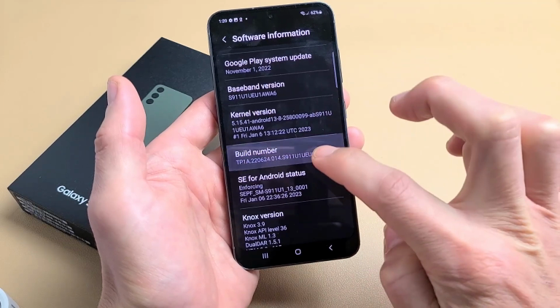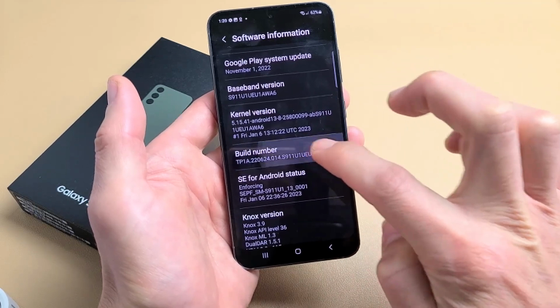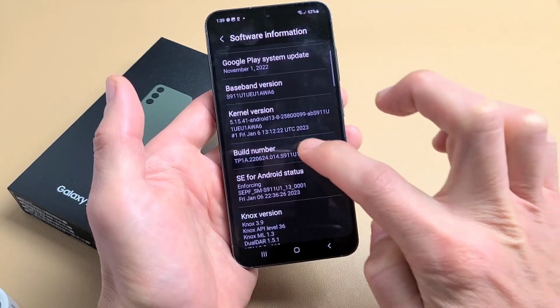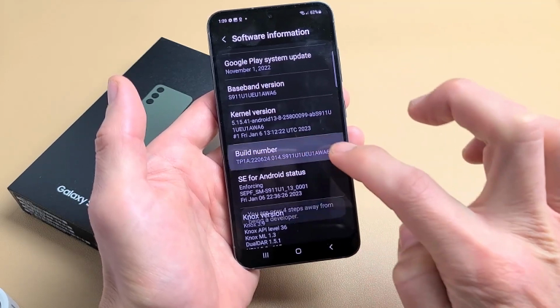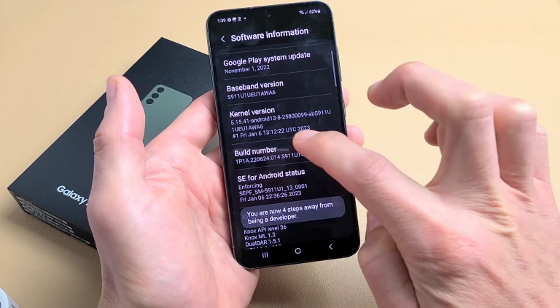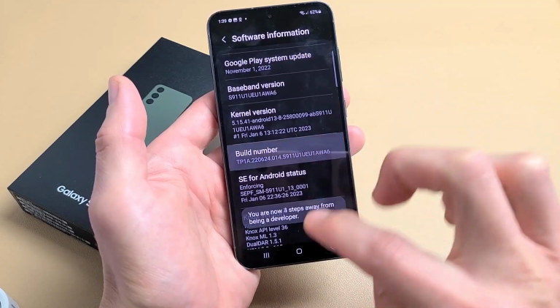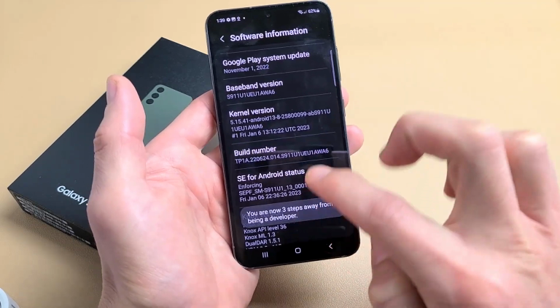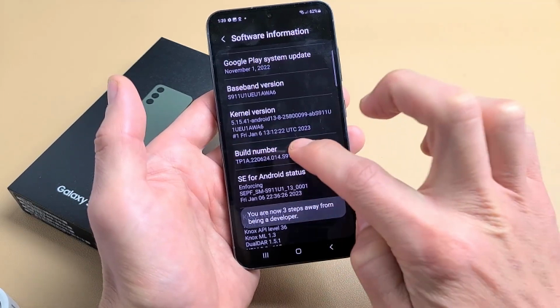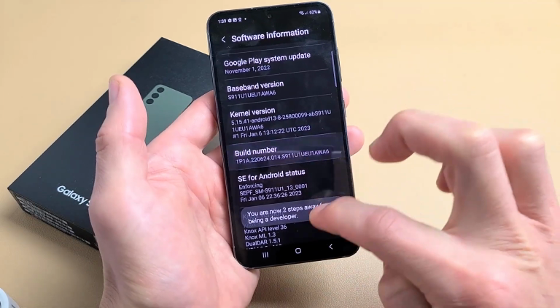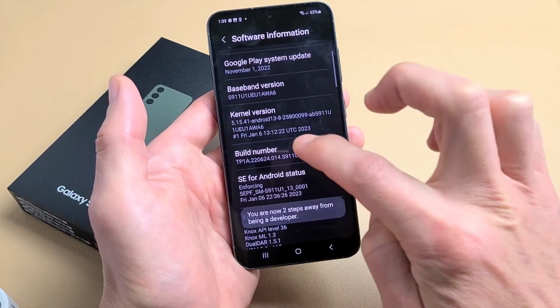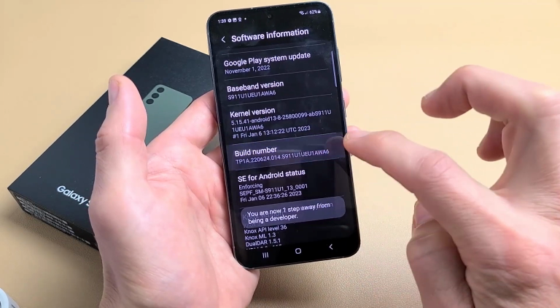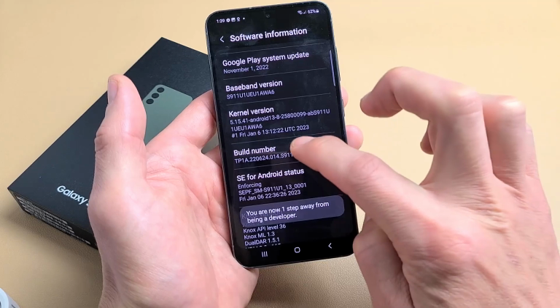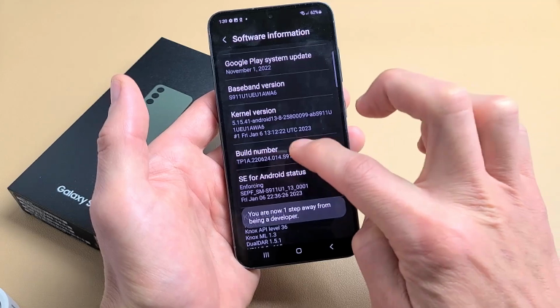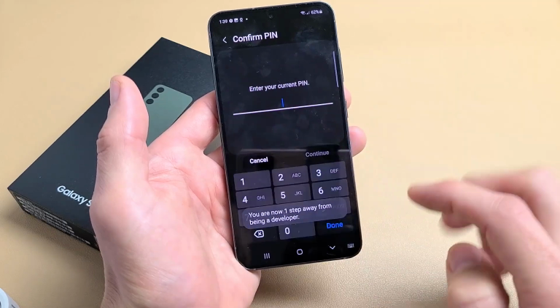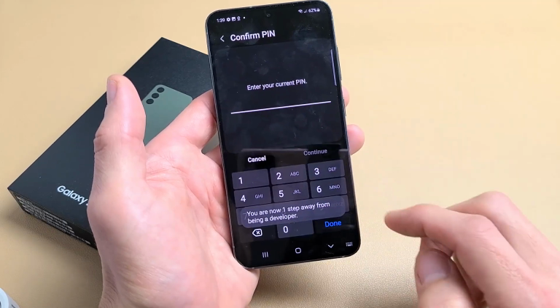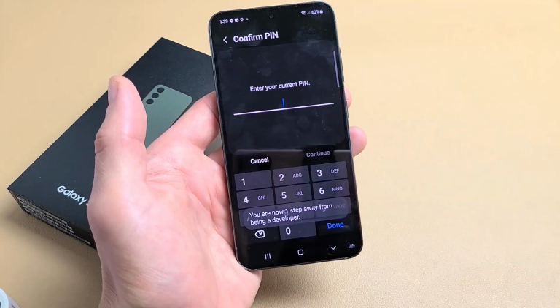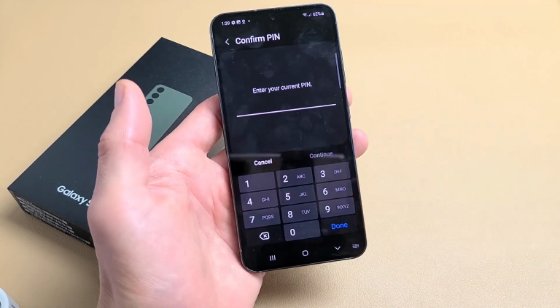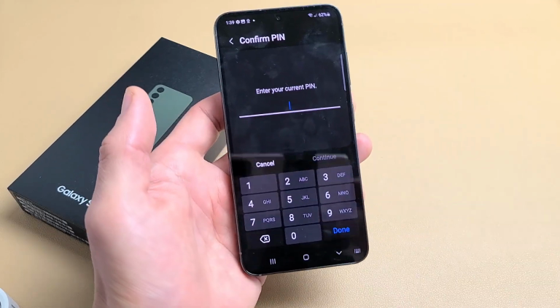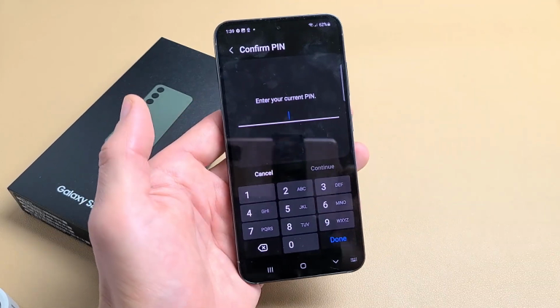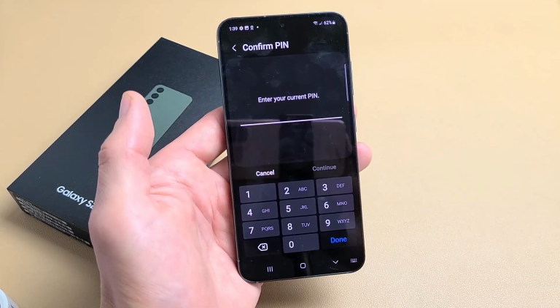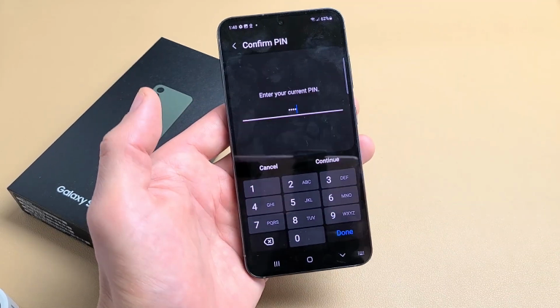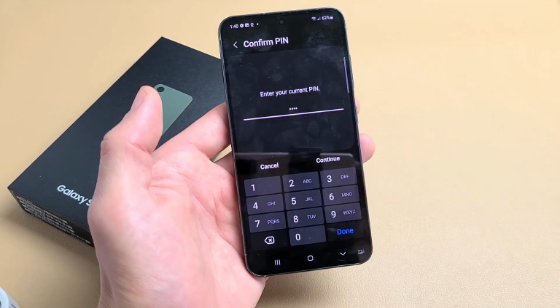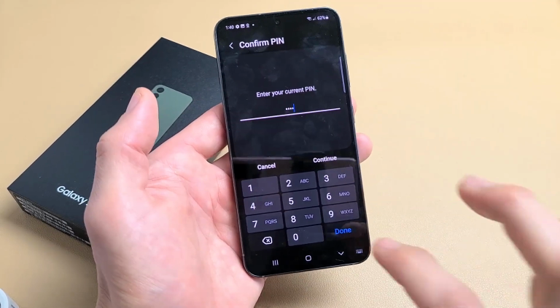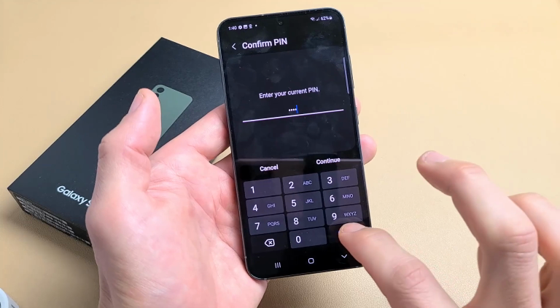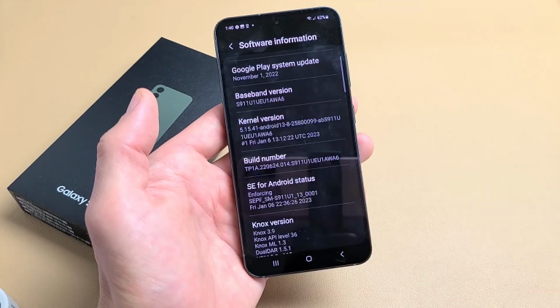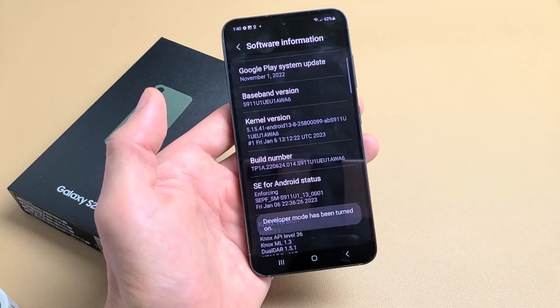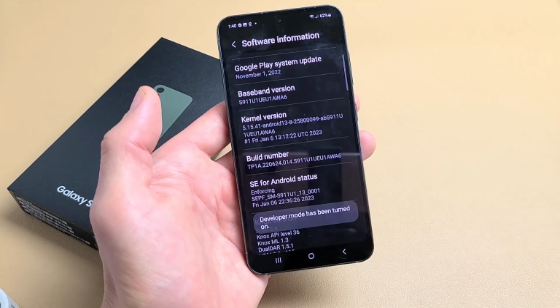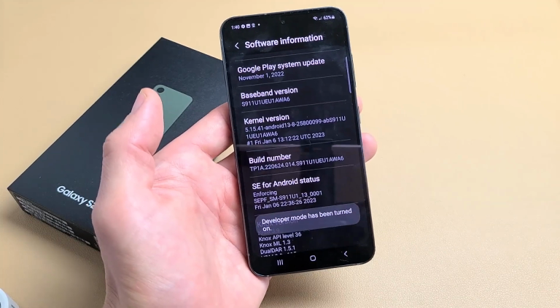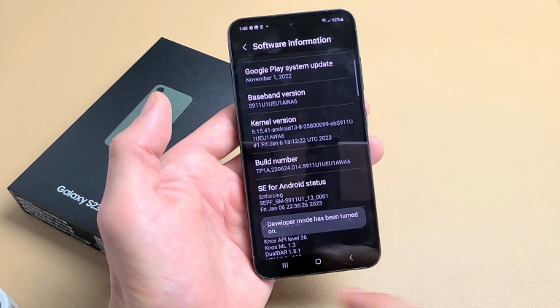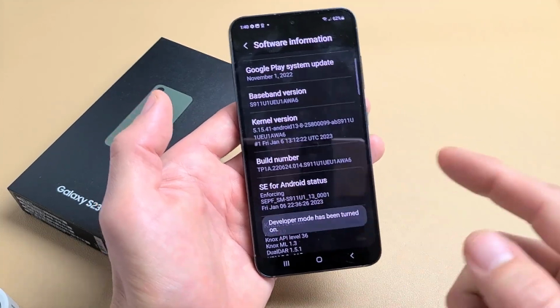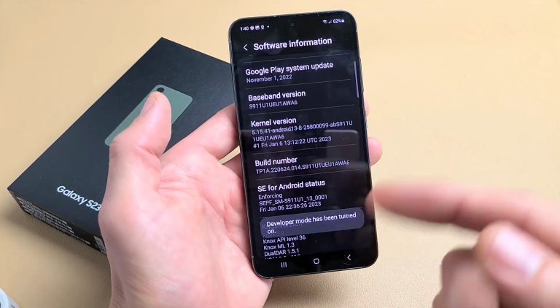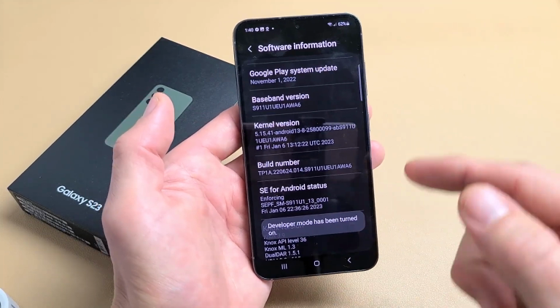So tap Build Number seven times: one, two, three, four — three steps away, two steps away, one step away. Then put in your PIN password and click done. Now we have developer options enabled.